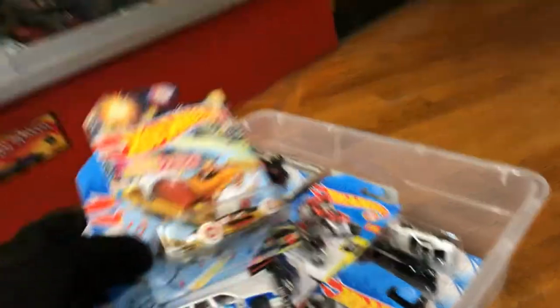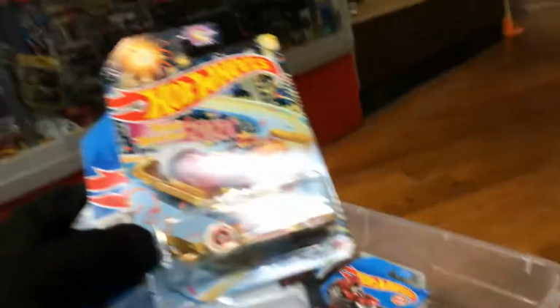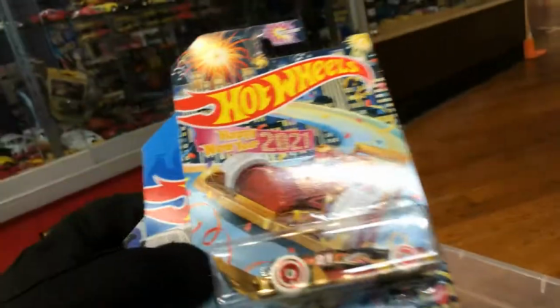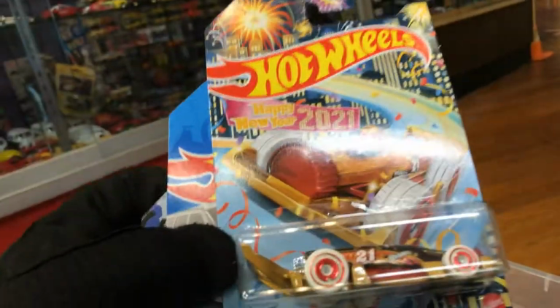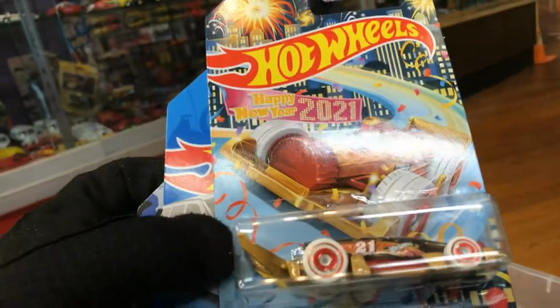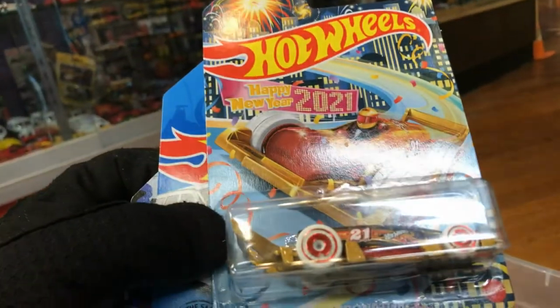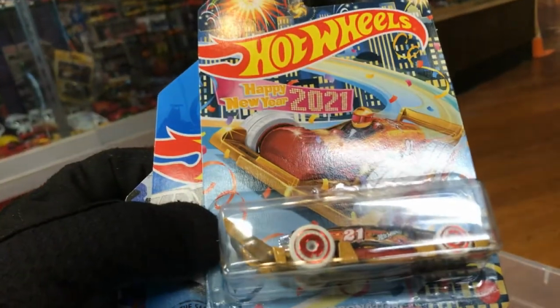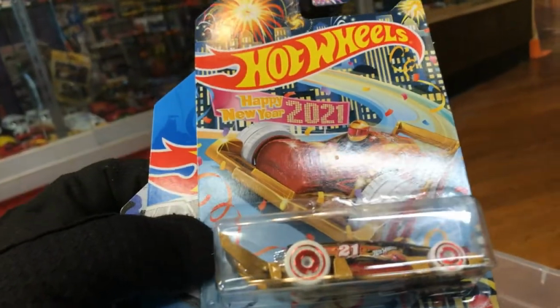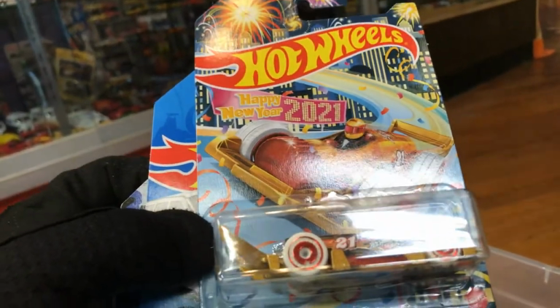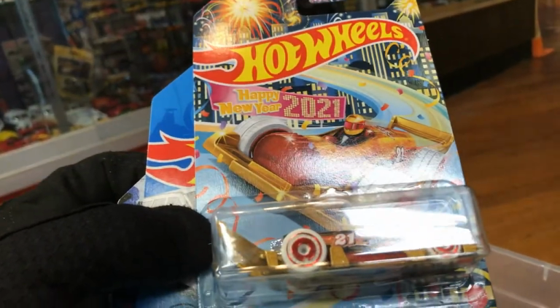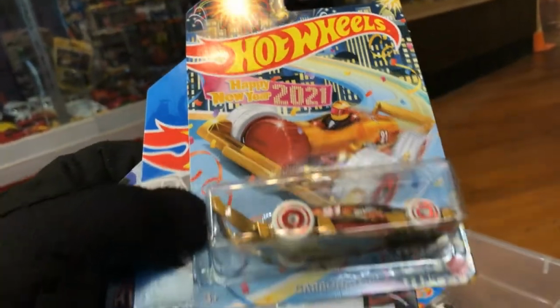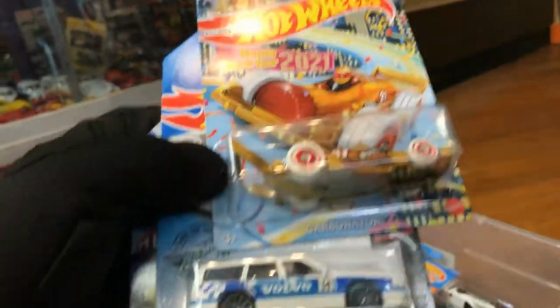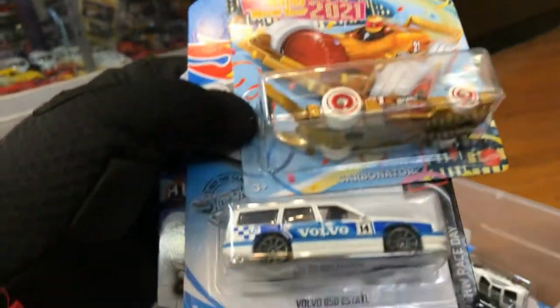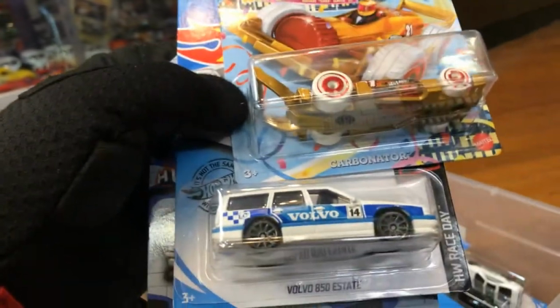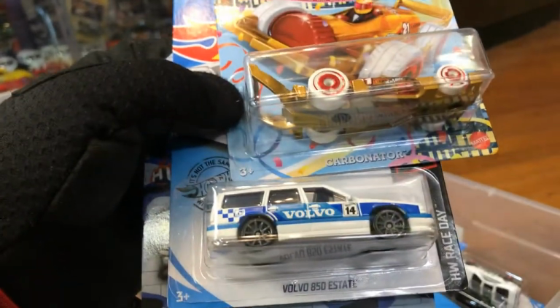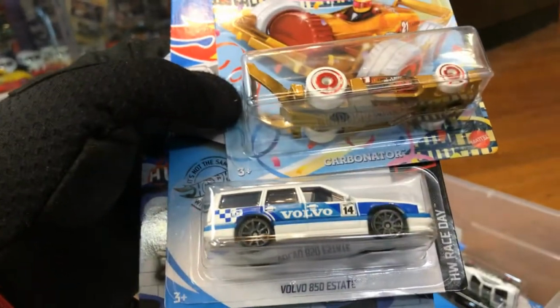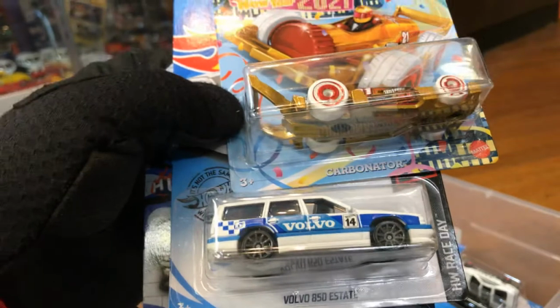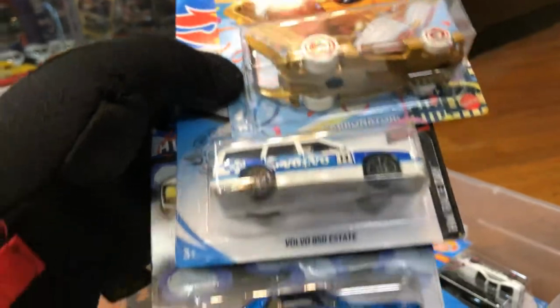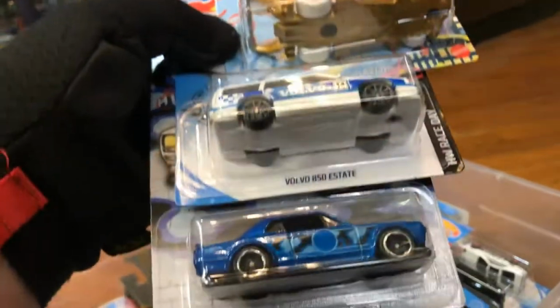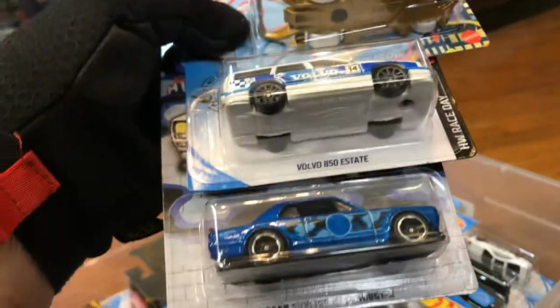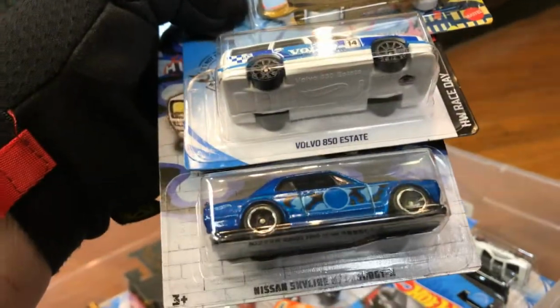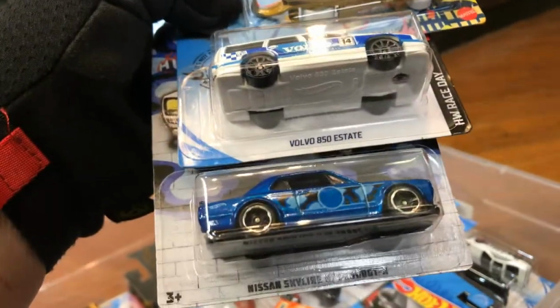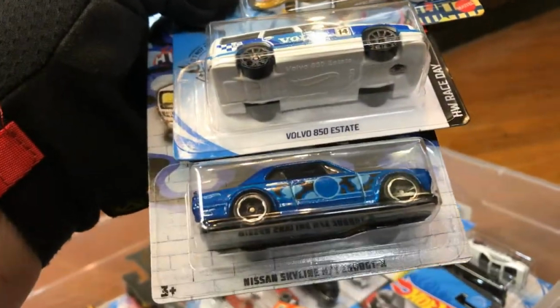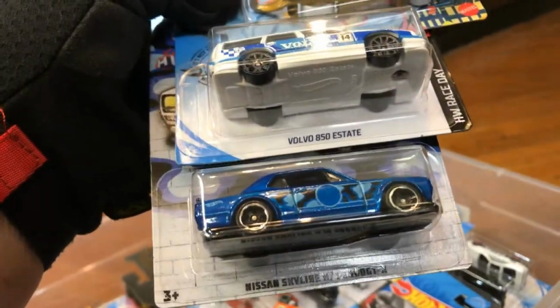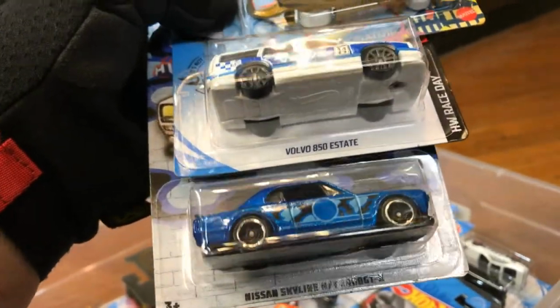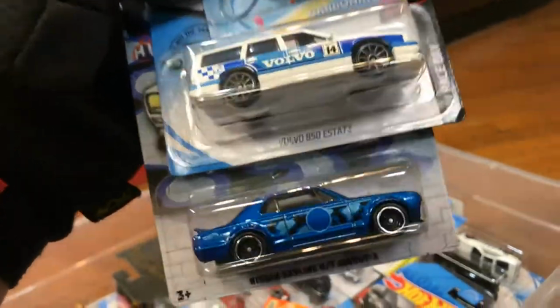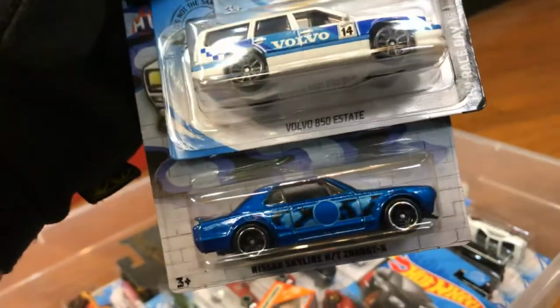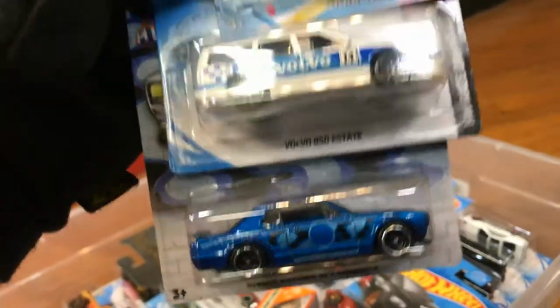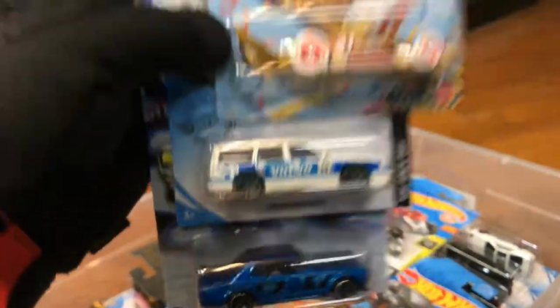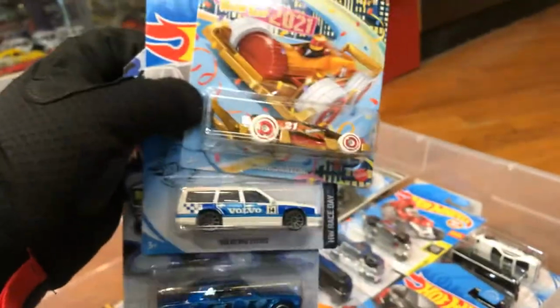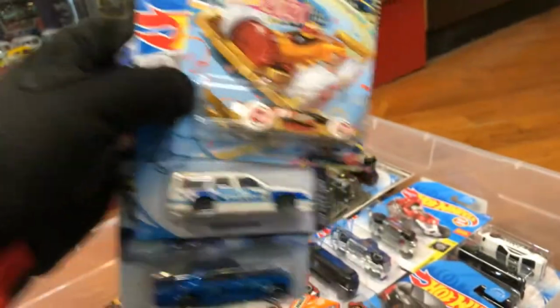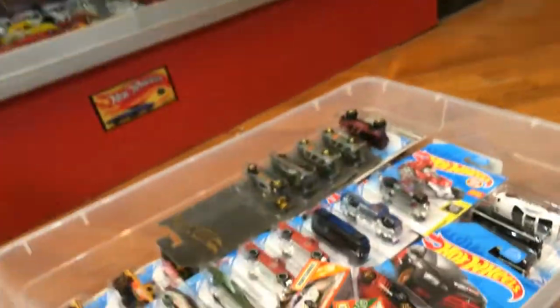All right, here — Happy New Year 2021 Carbonator, Volvo 850 Estate, Nissan Skyline. Pretty cool colors, nice.